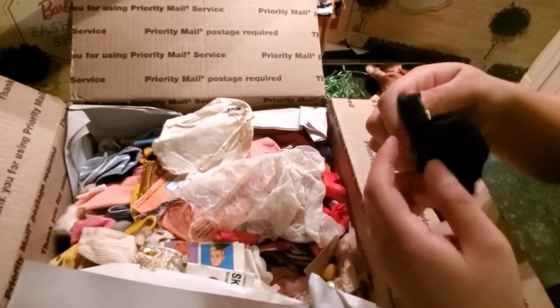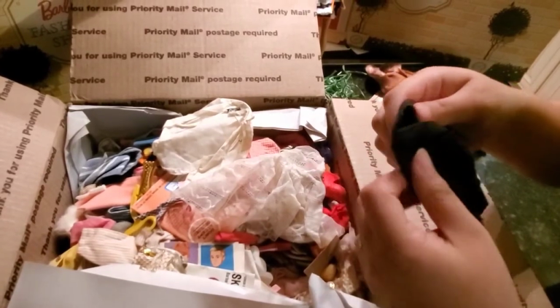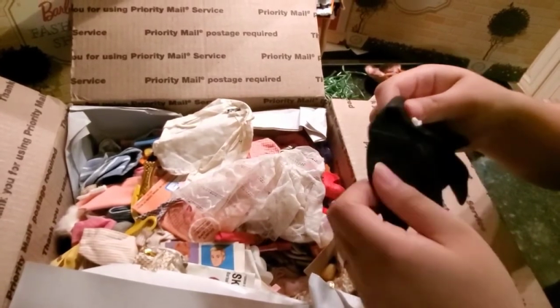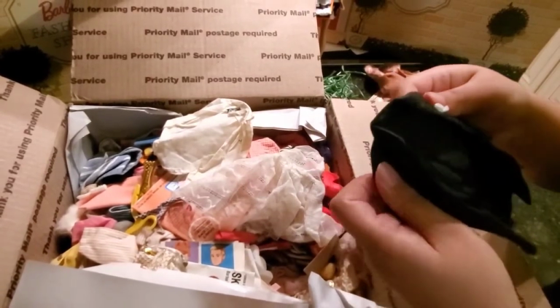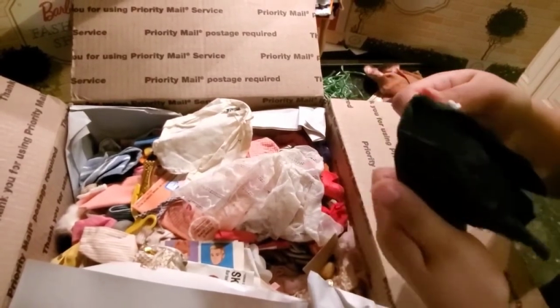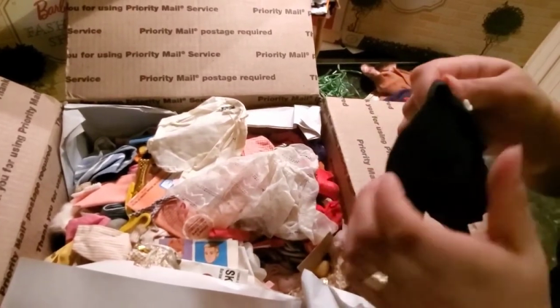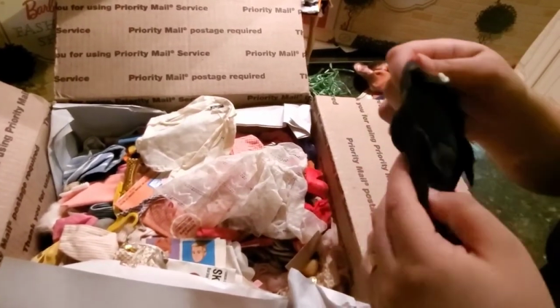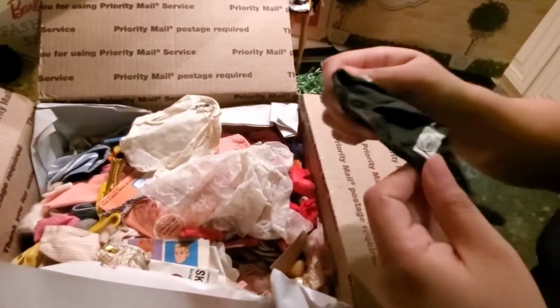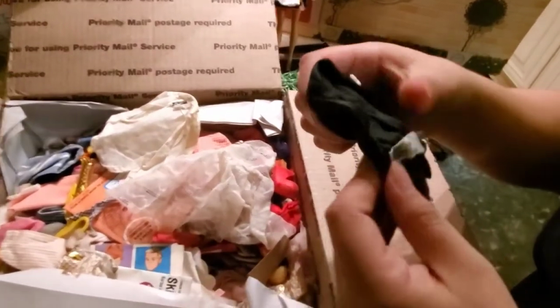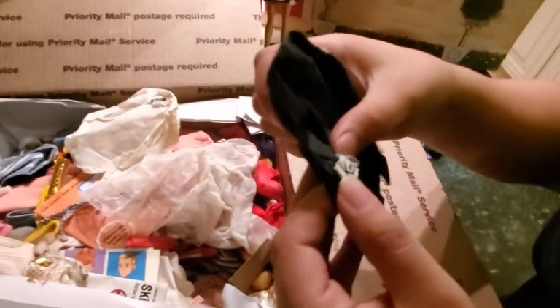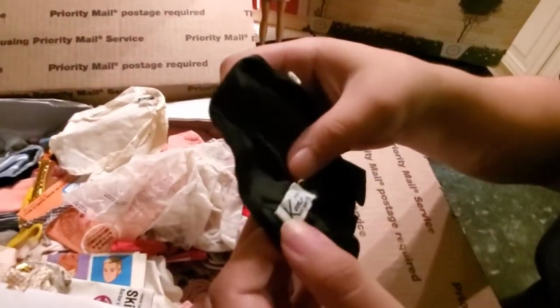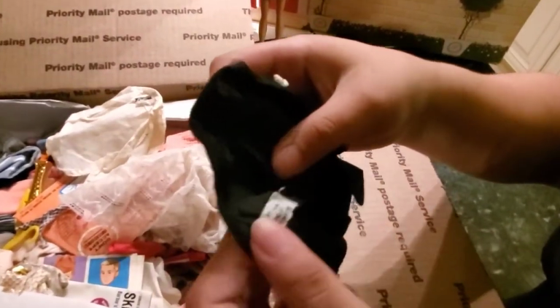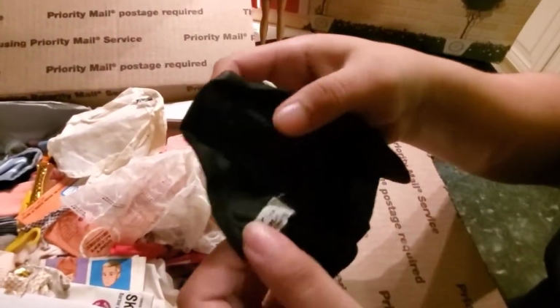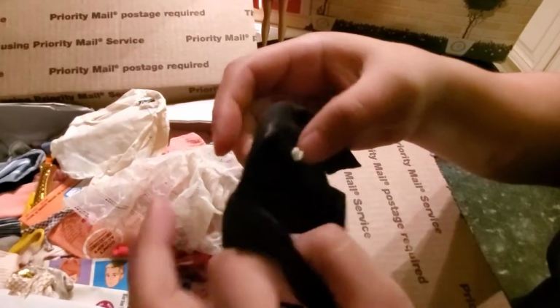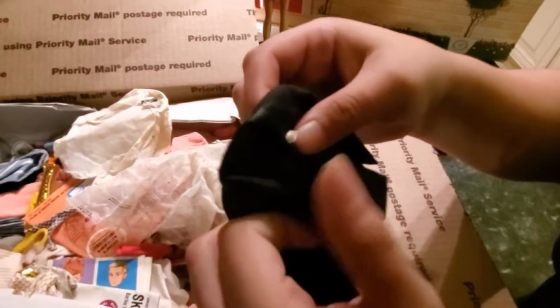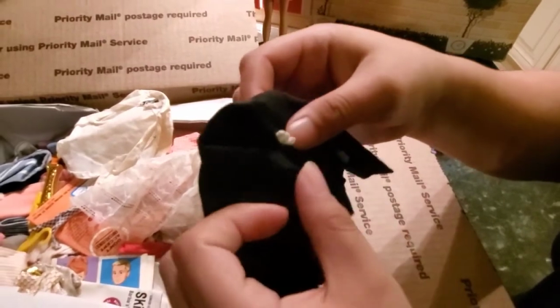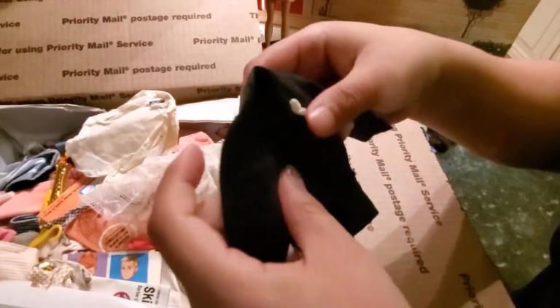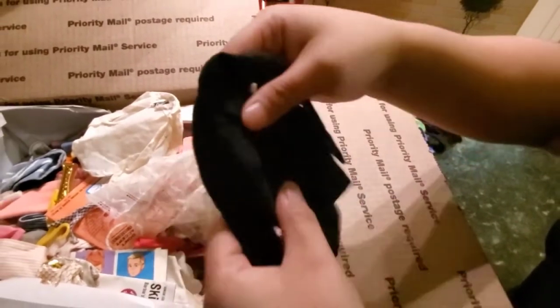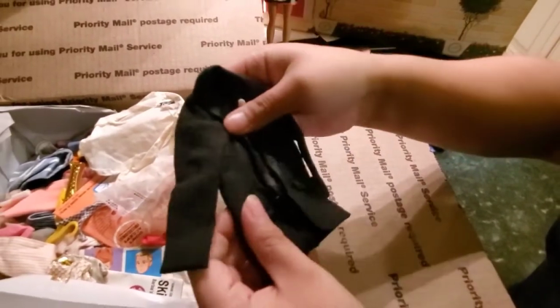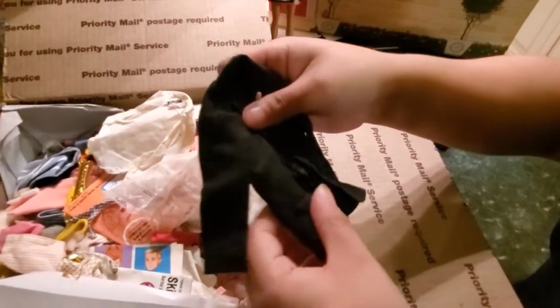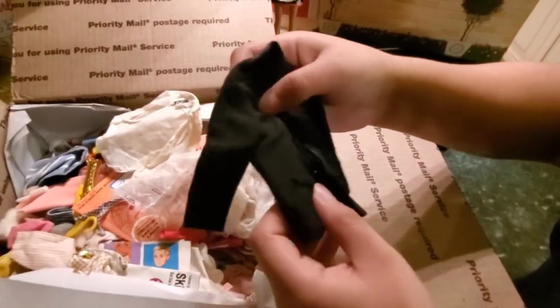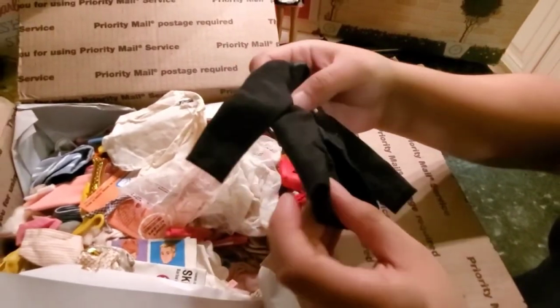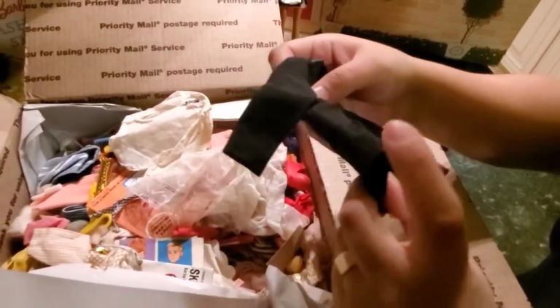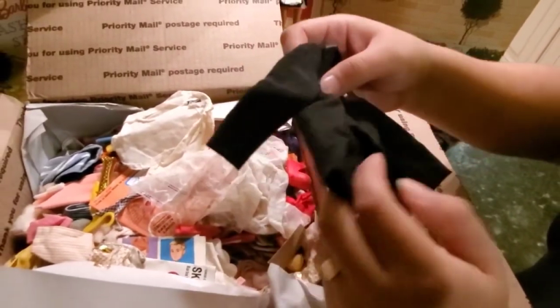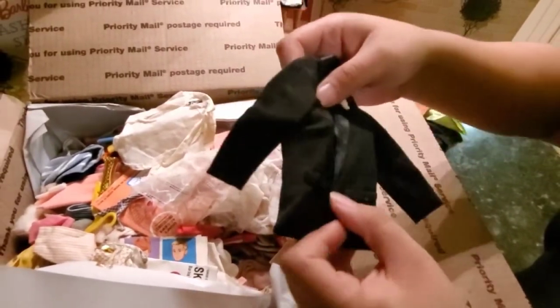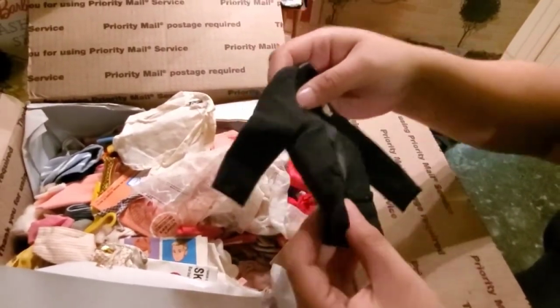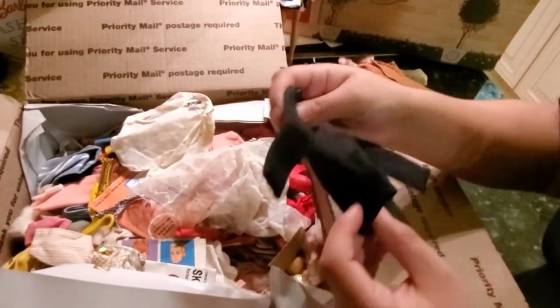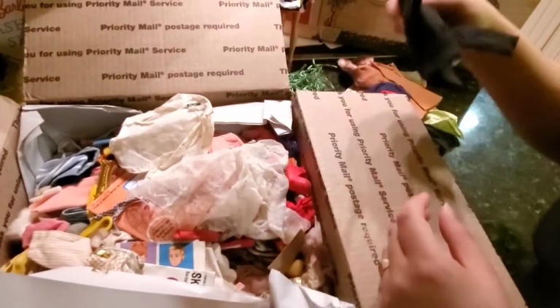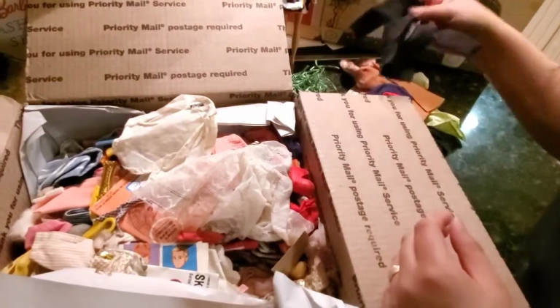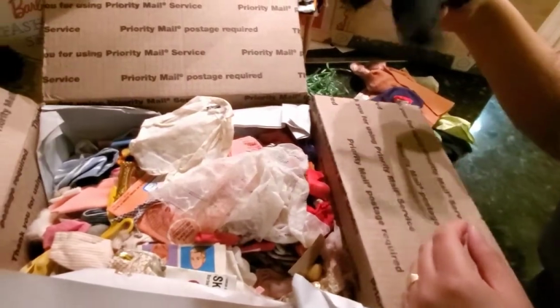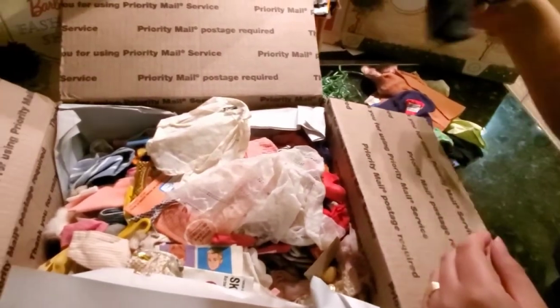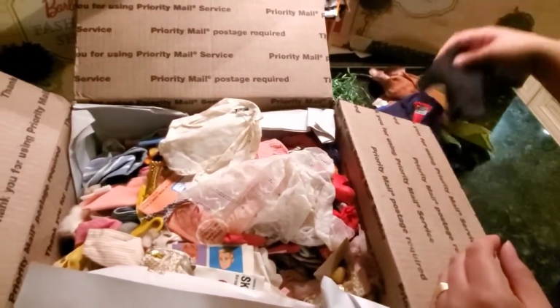I think this is Ken's — yeah, it's Ken's. Not bad either; I don't have a lot of Ken's outfits. This is going in.